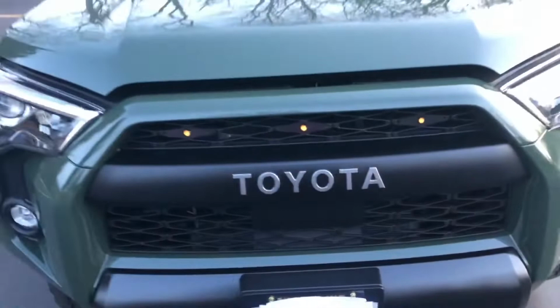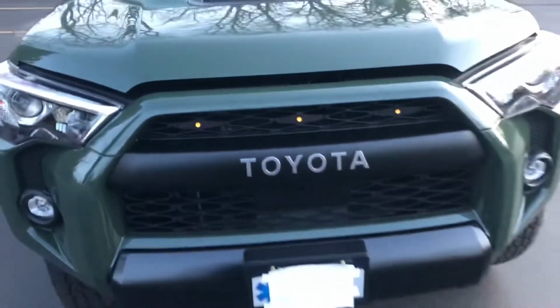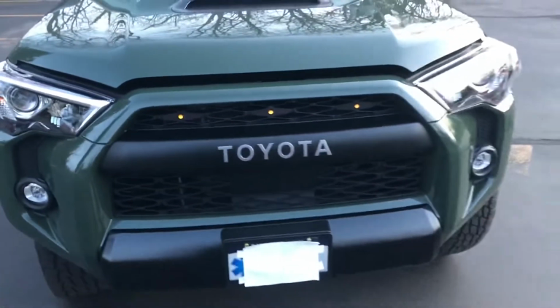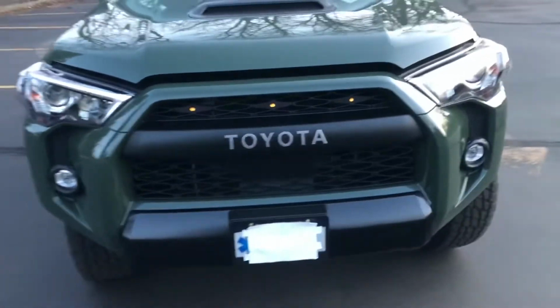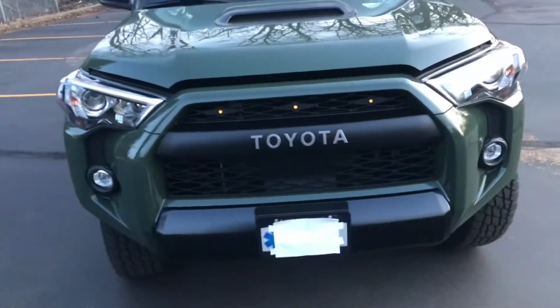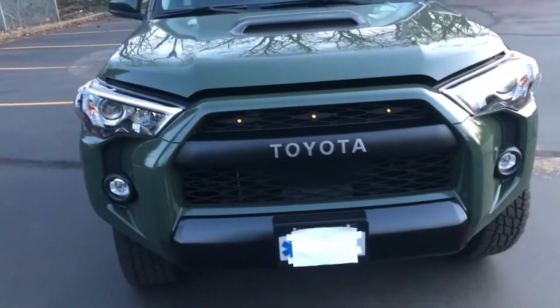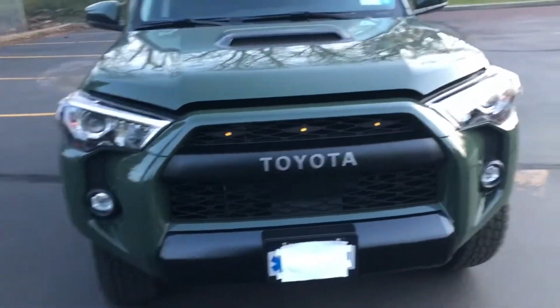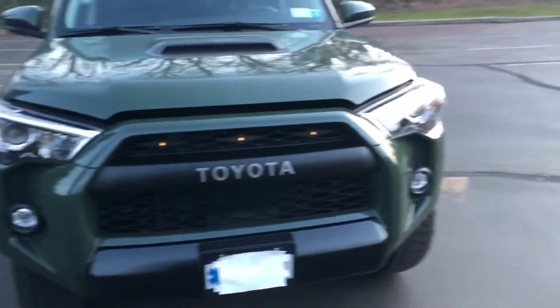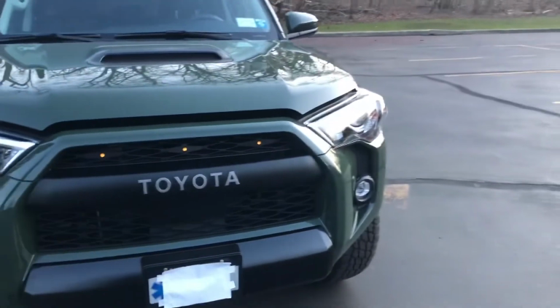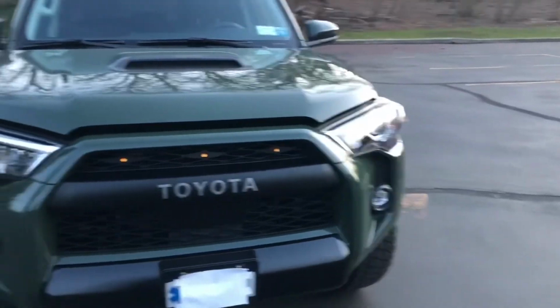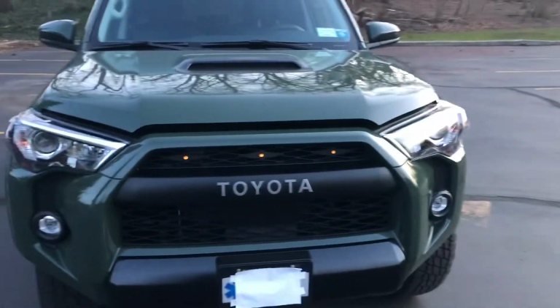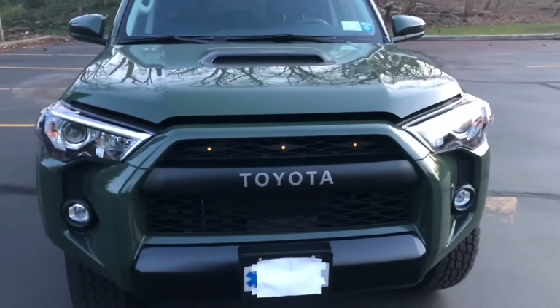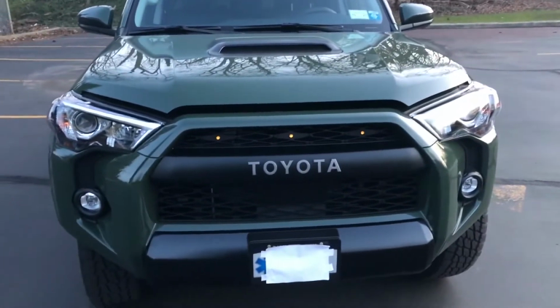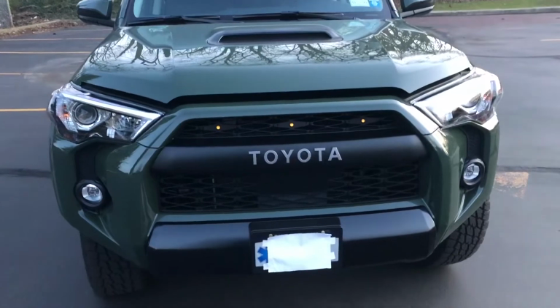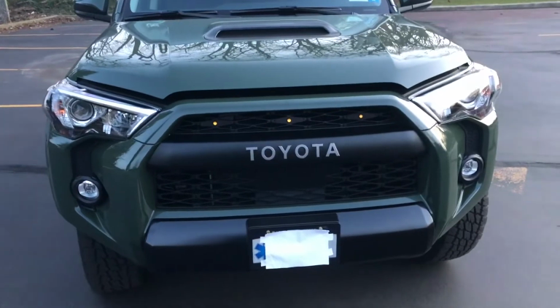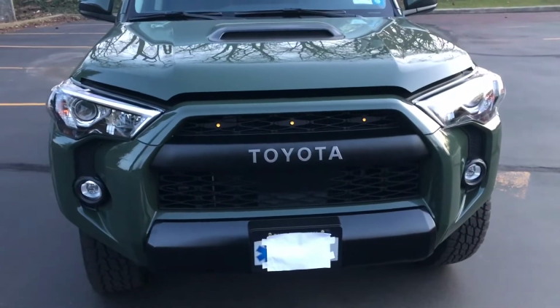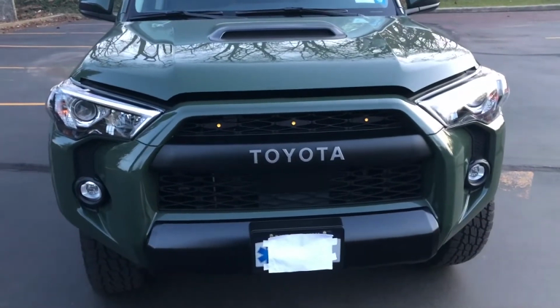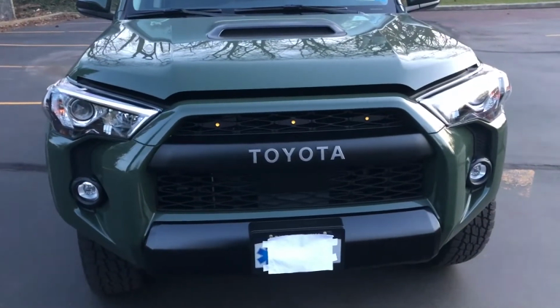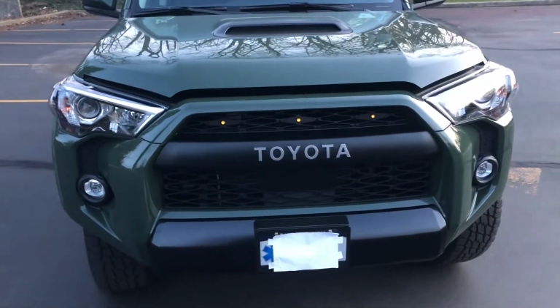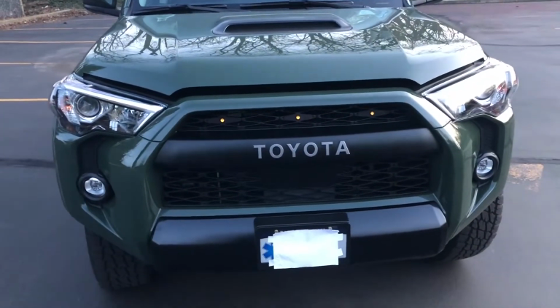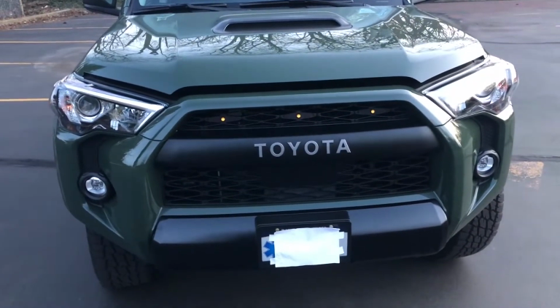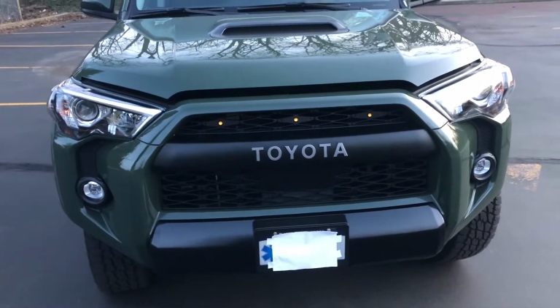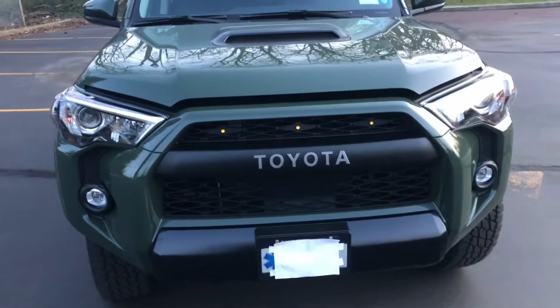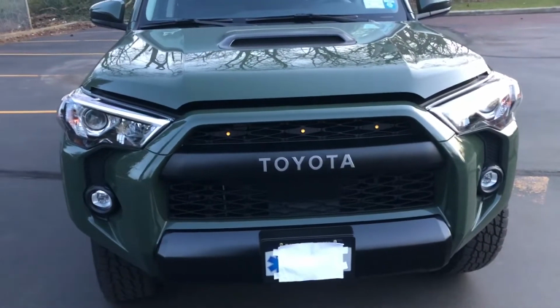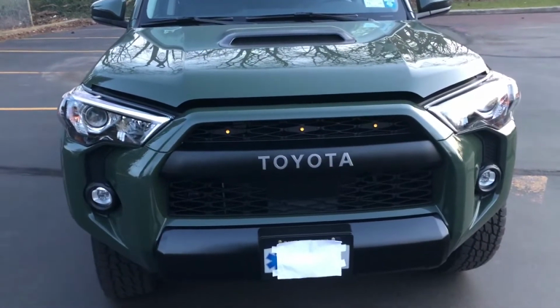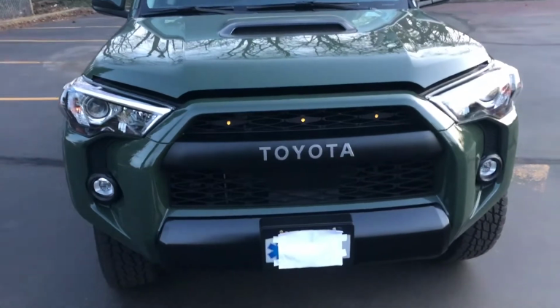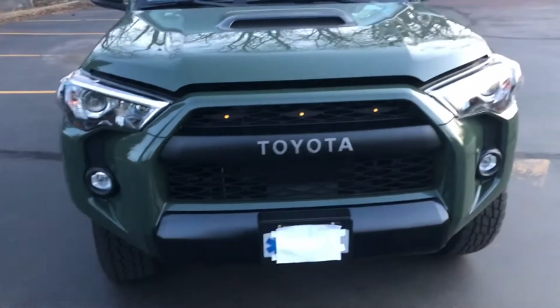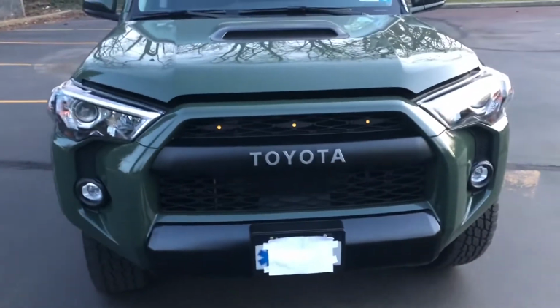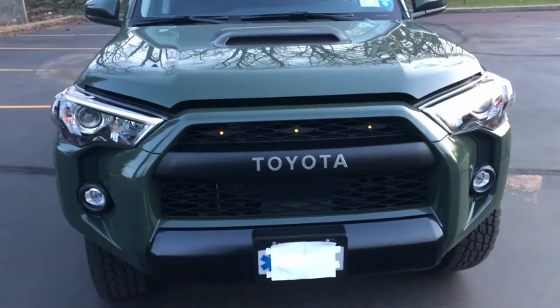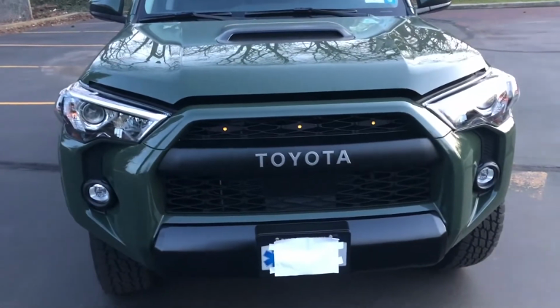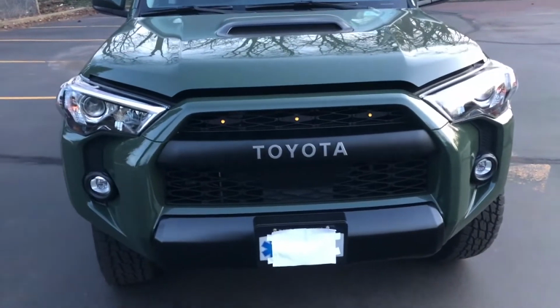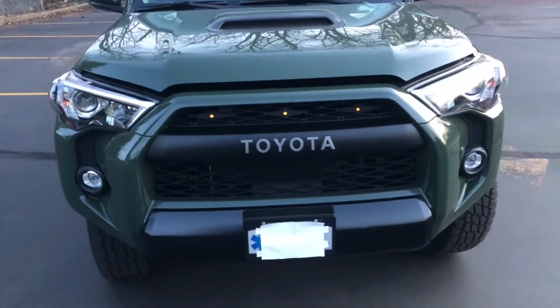I think I paid $109 several years ago because, like I said, I had these on my 2016. When I got rid of the 2016, I literally just took them out and put them in this car. The entire process took me maybe 10 minutes. Really simple.